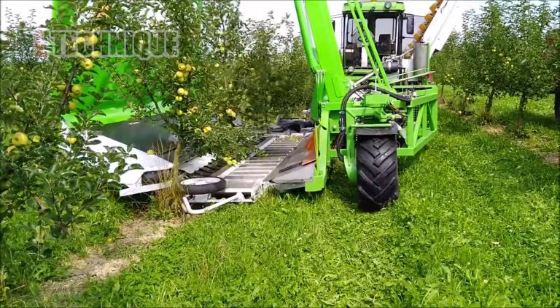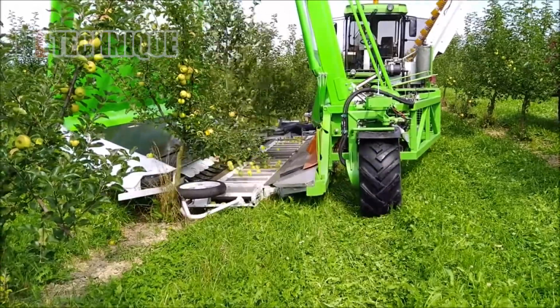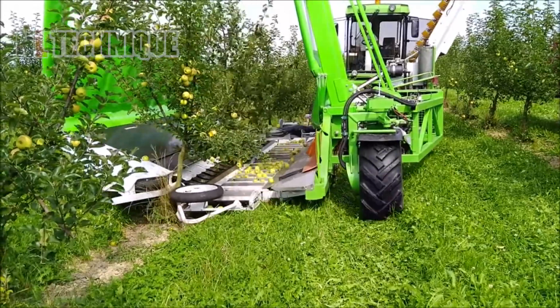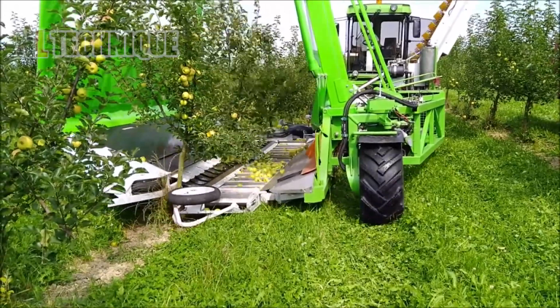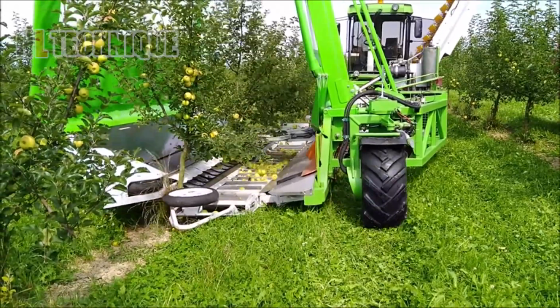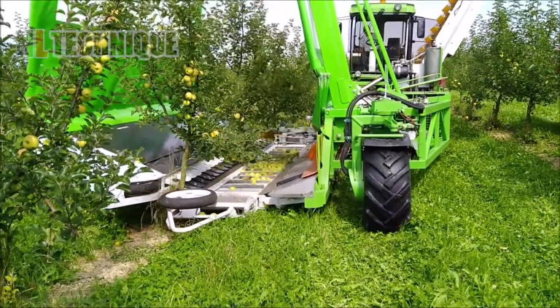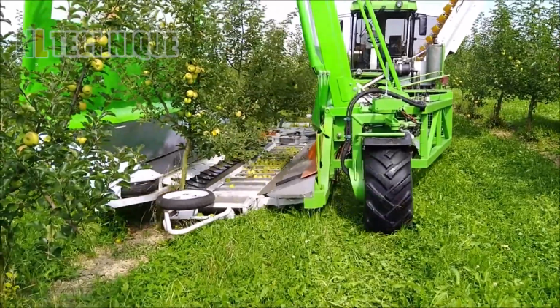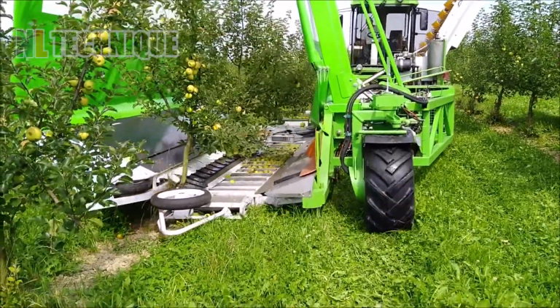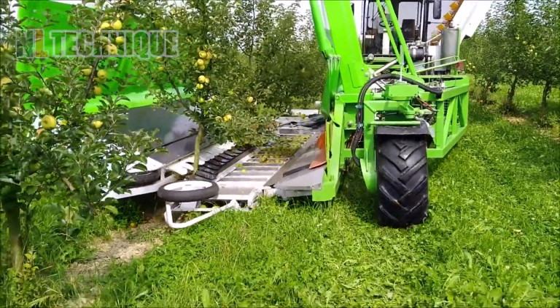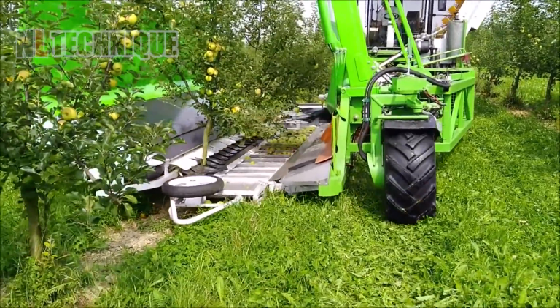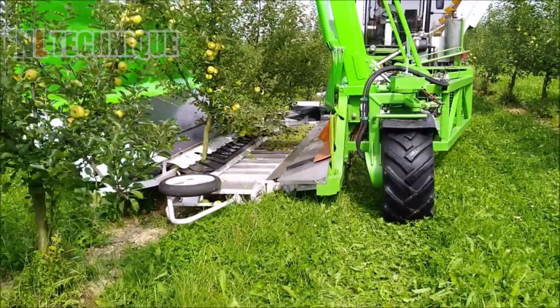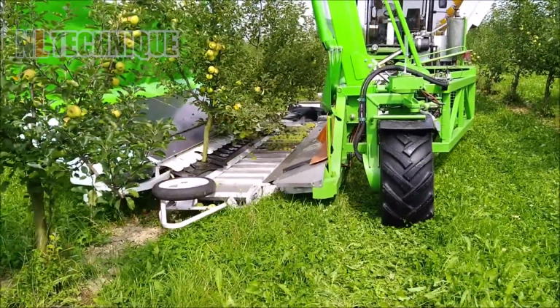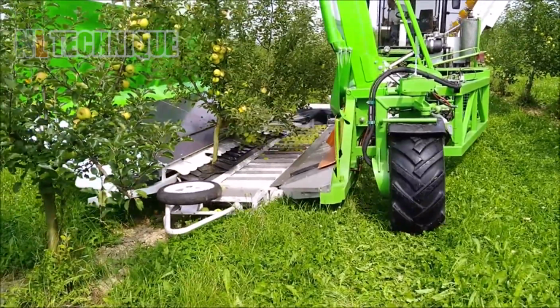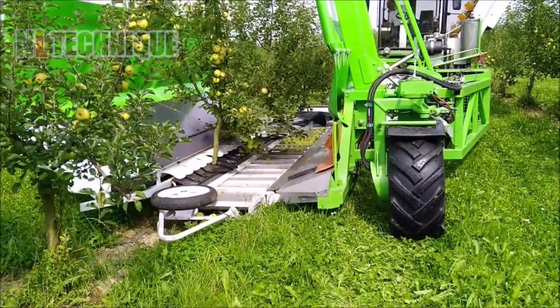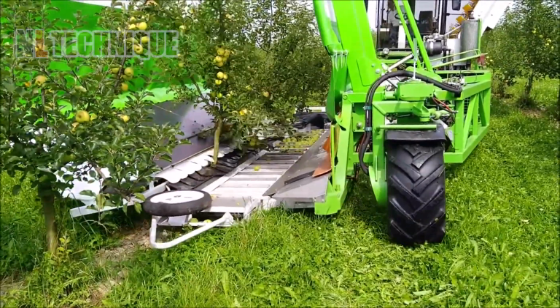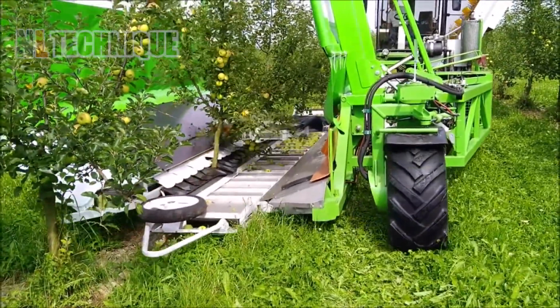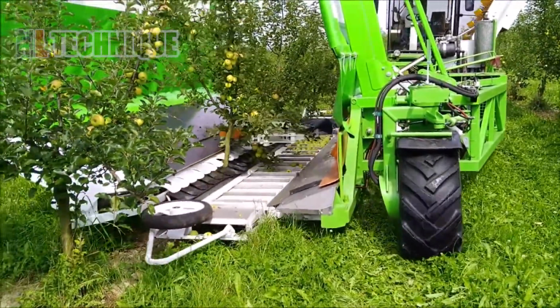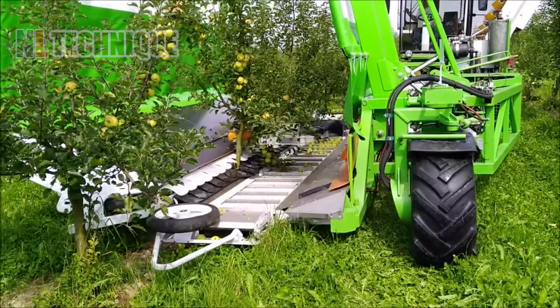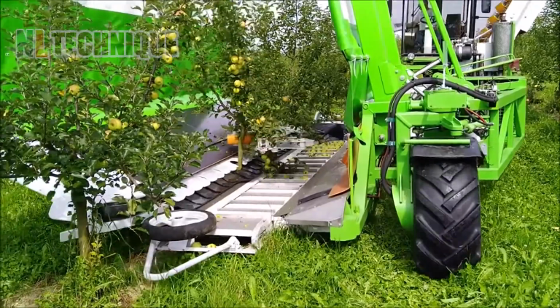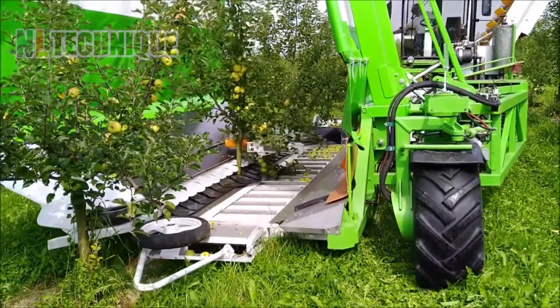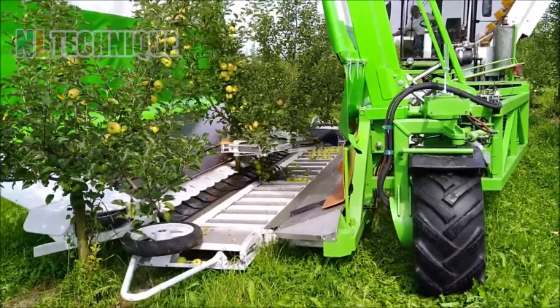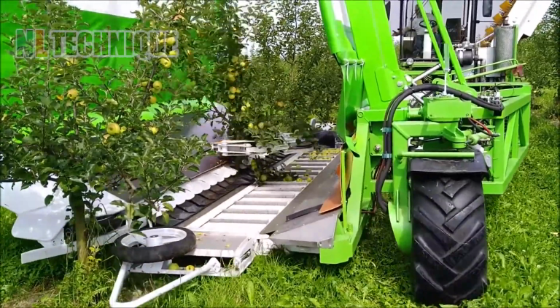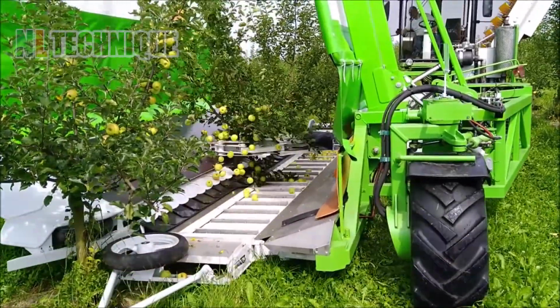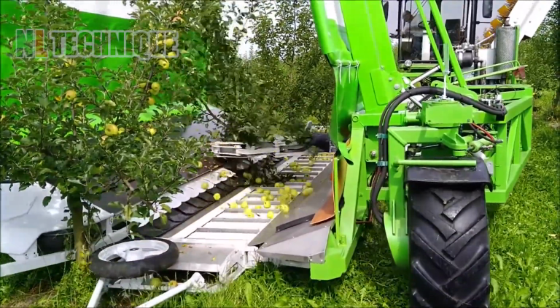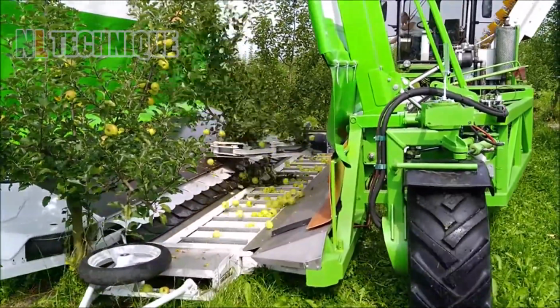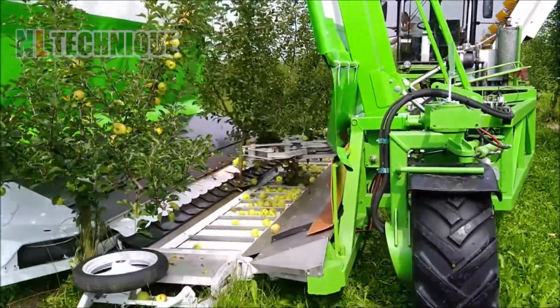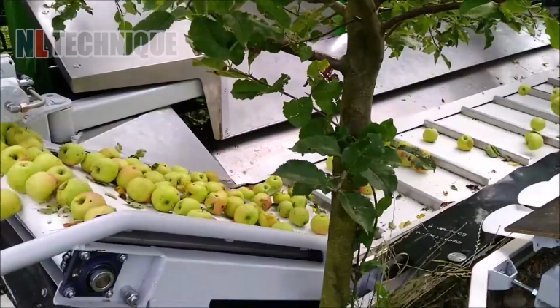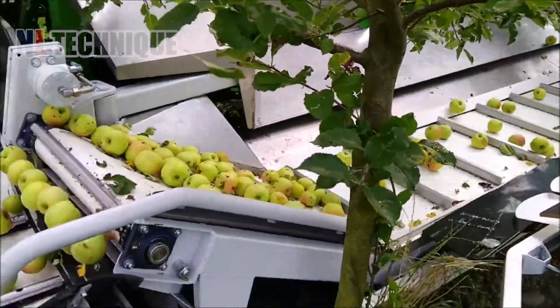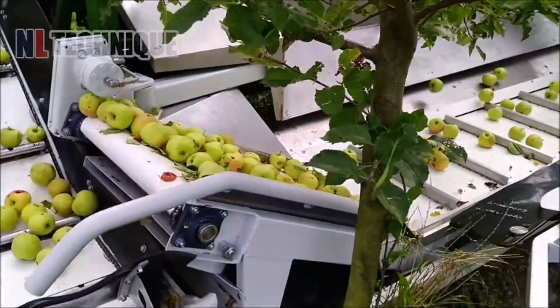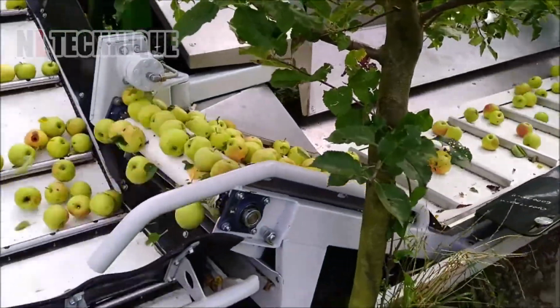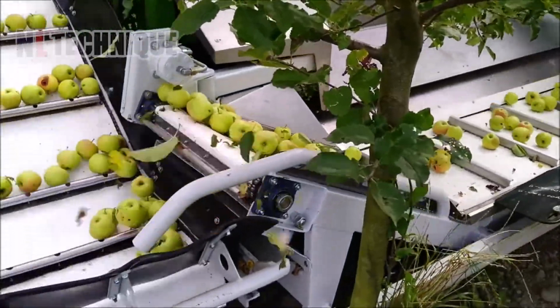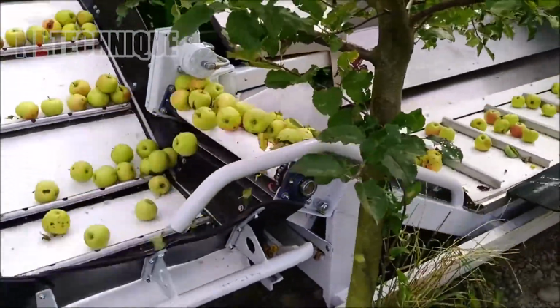This advanced harvester operates on a single system principle. It can vibrate and collect apples on its own without having to stop at one tree for too long.